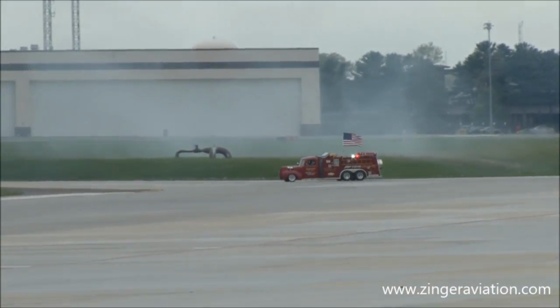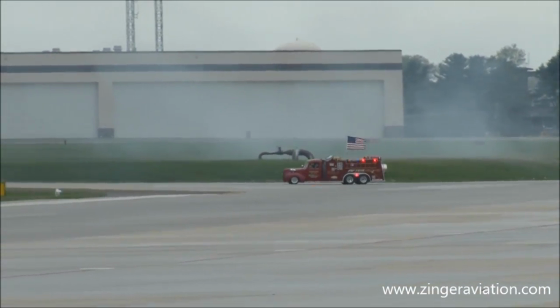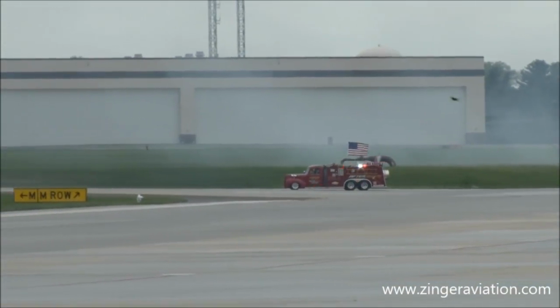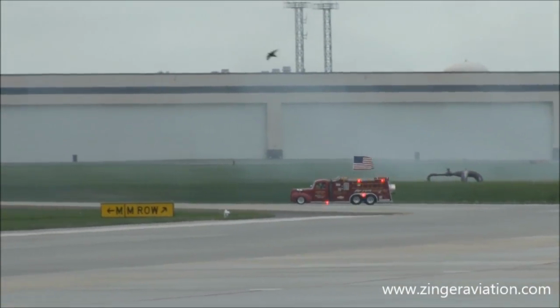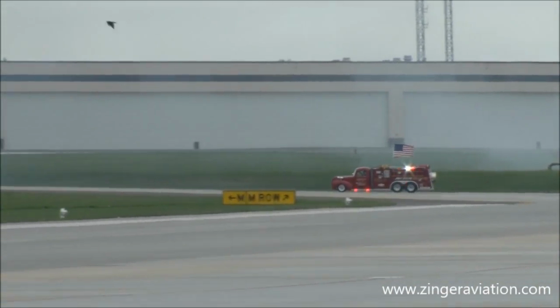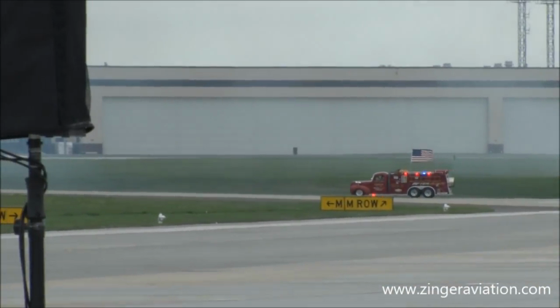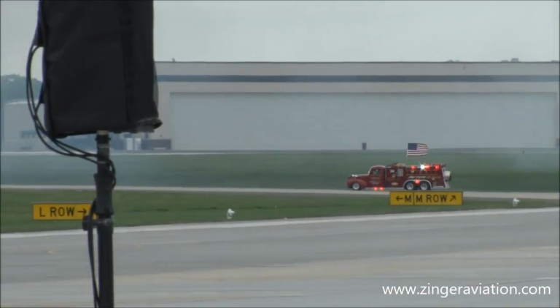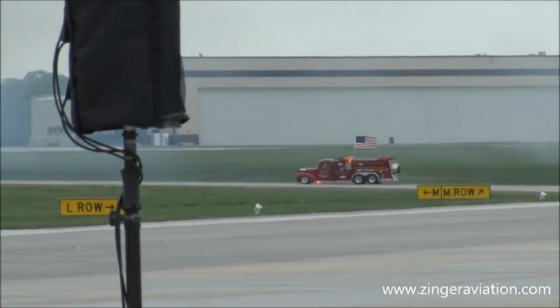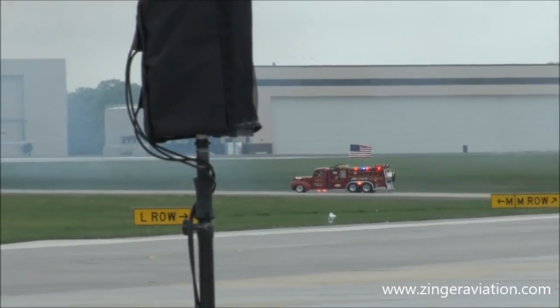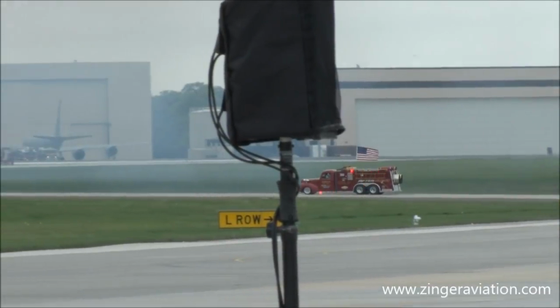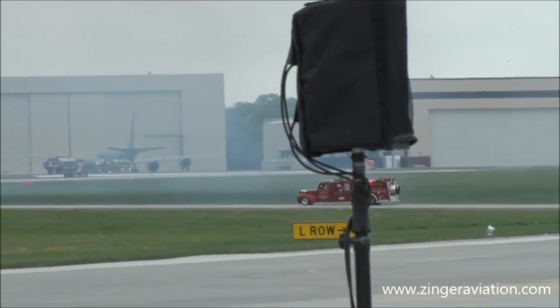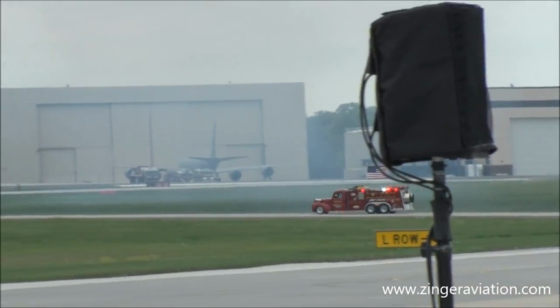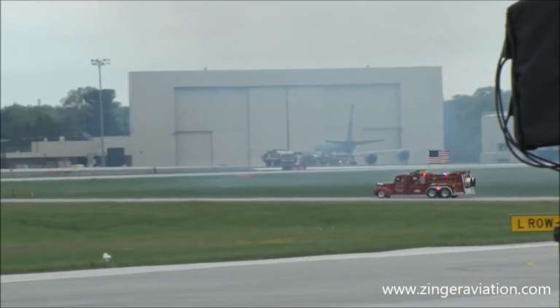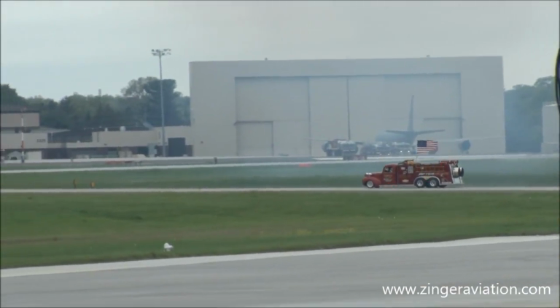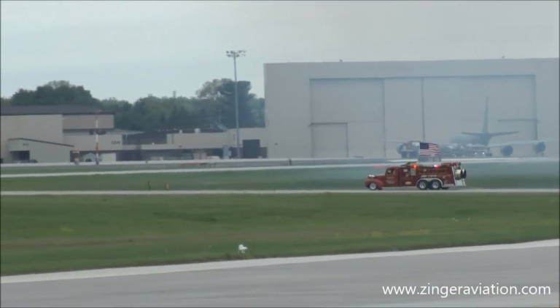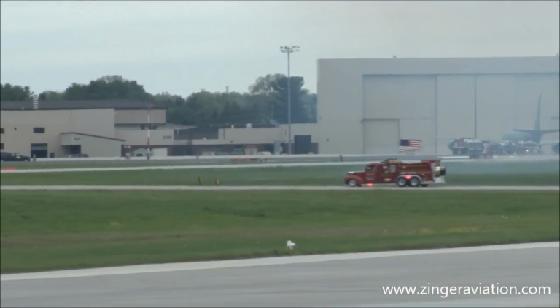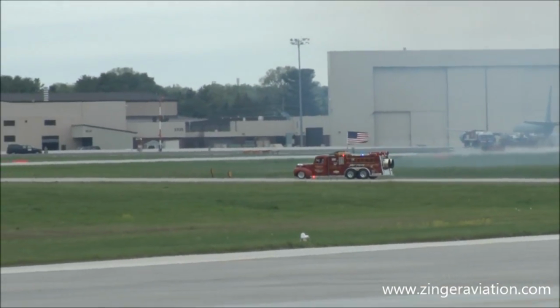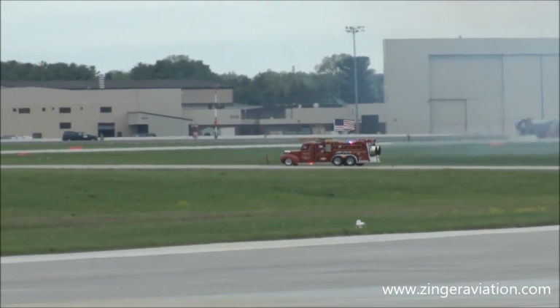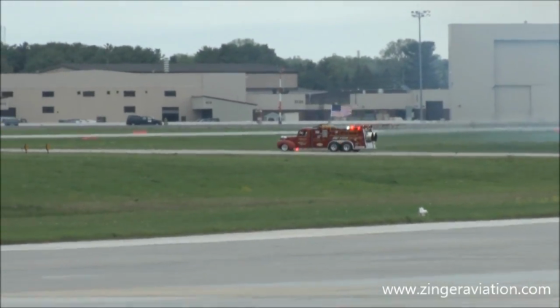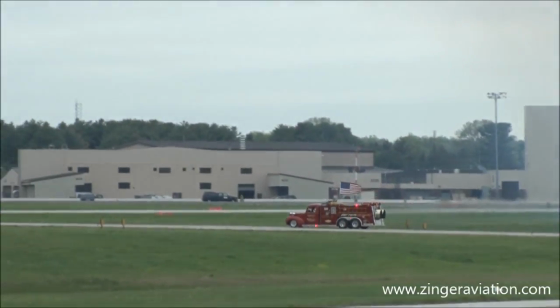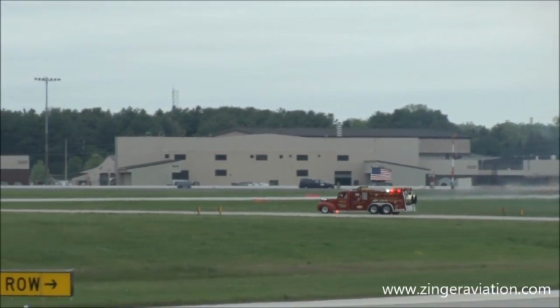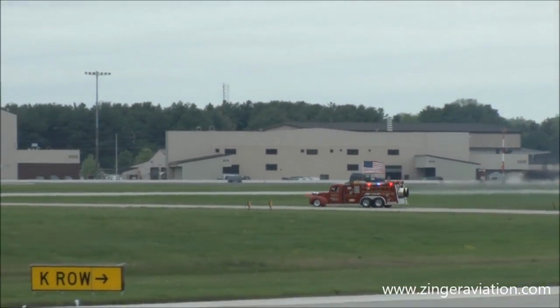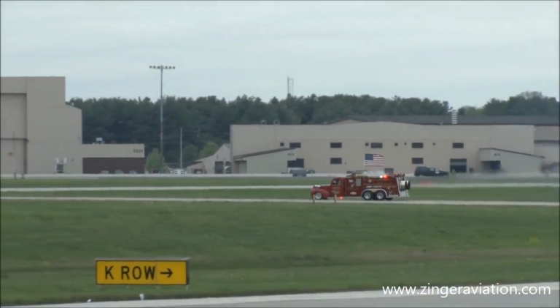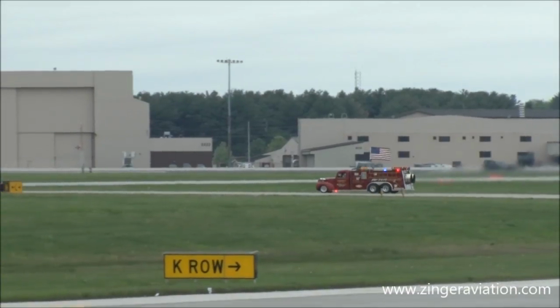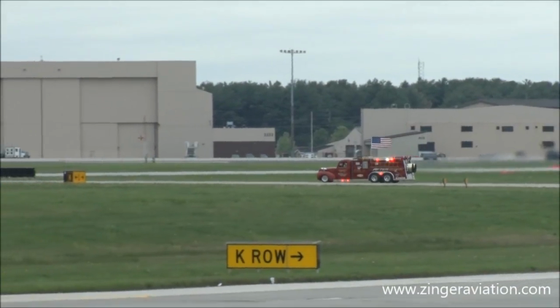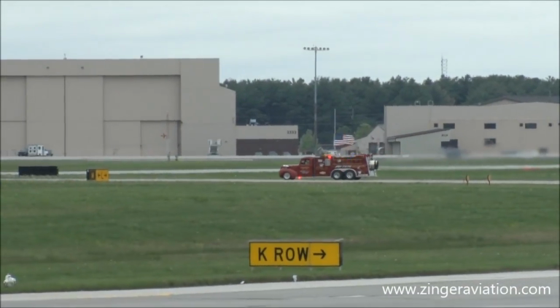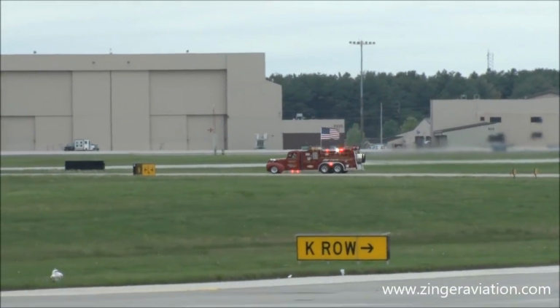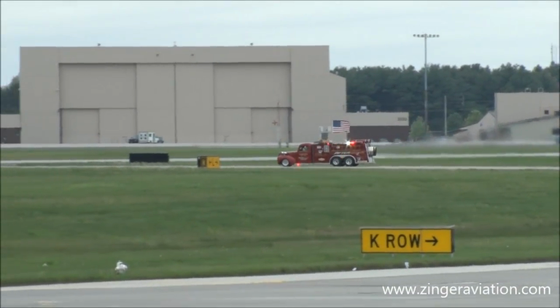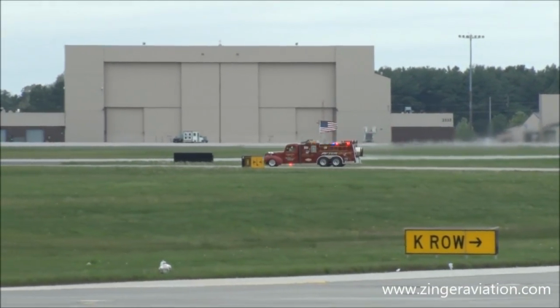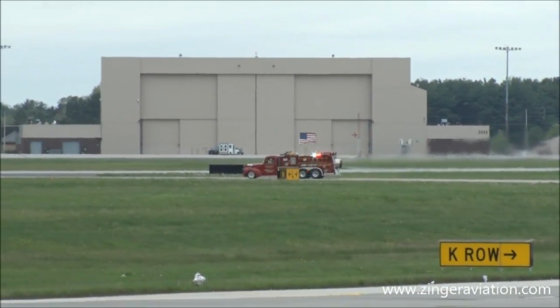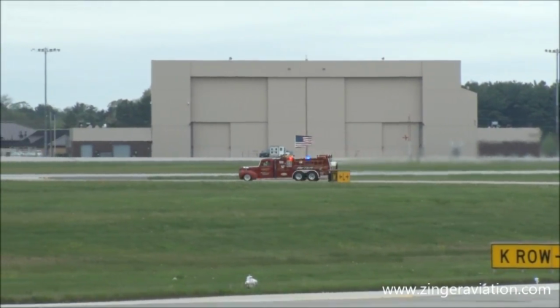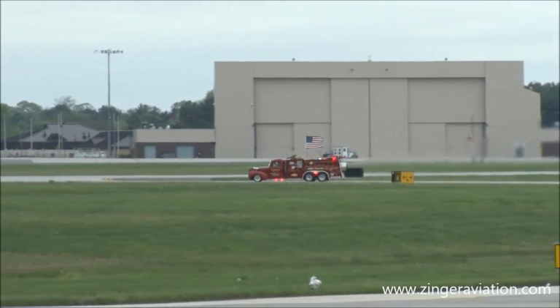All right, Mark's taking the vehicle out now on the taxiway. You want to get your cameras ready? Your cell phones up and loaded? Because when this happens, folks, it's going to happen very, very quickly.